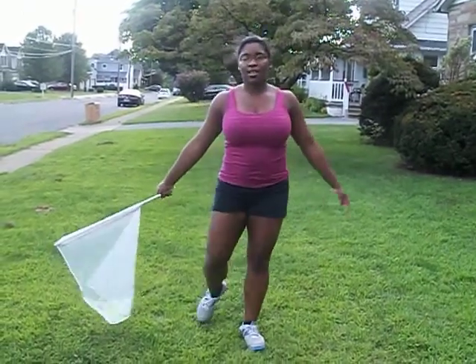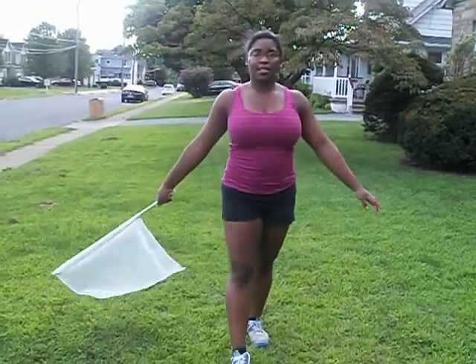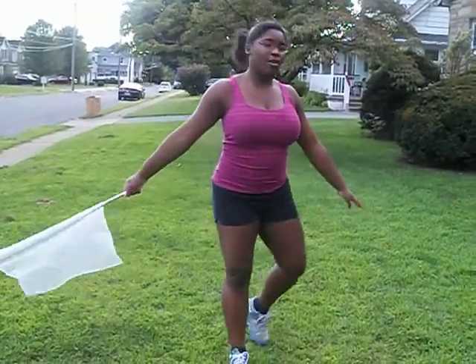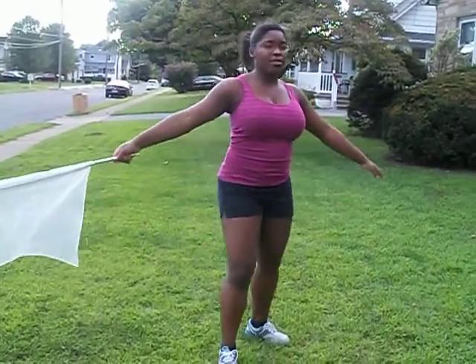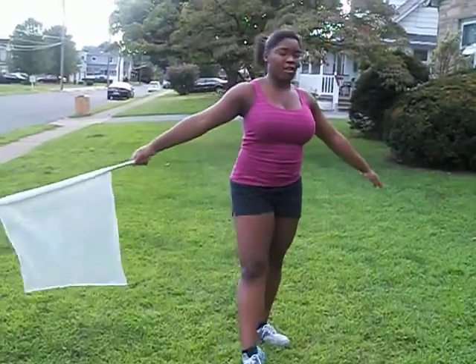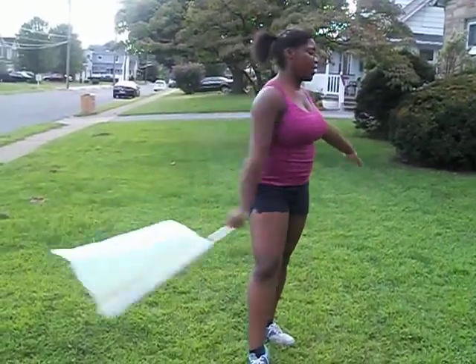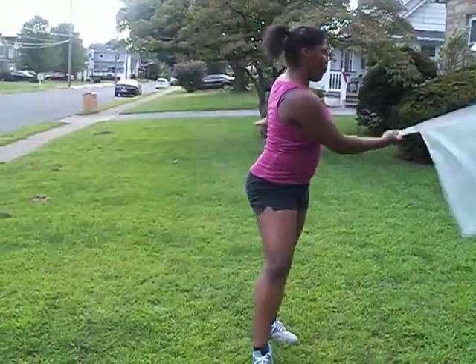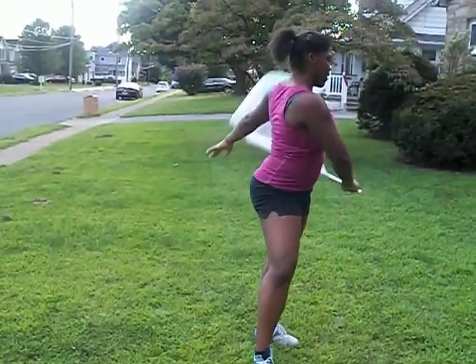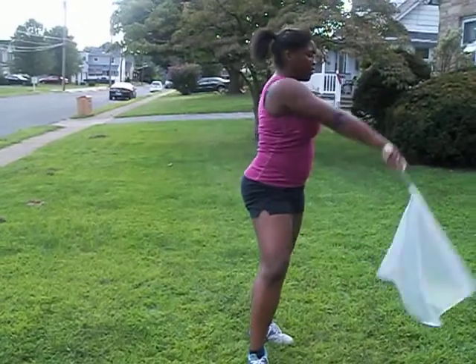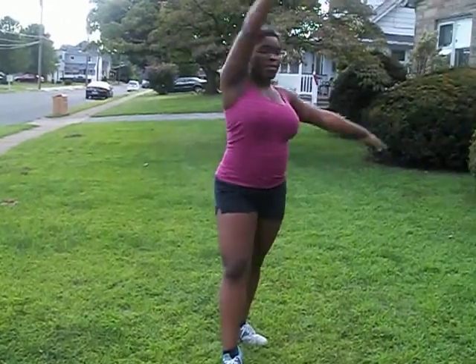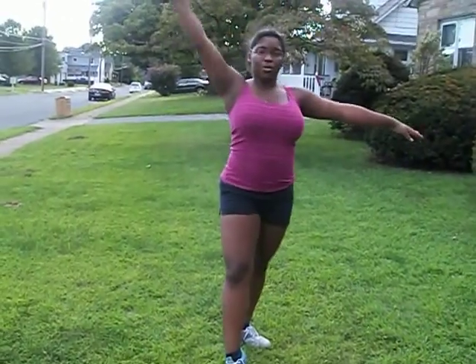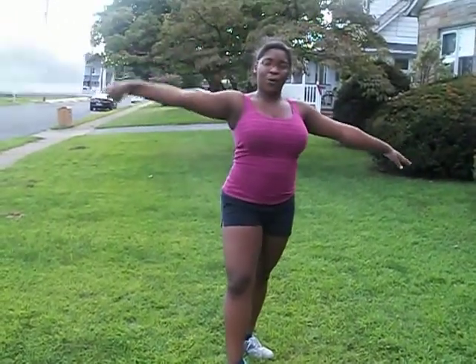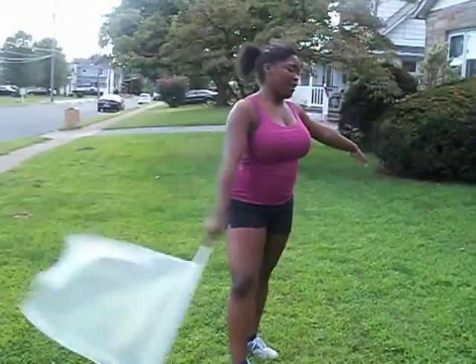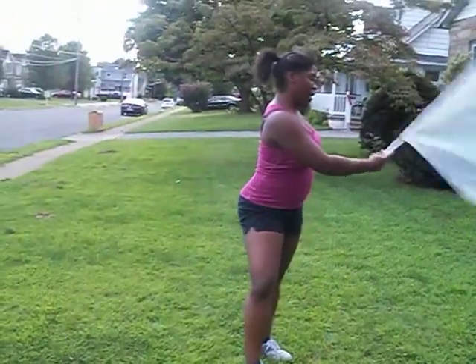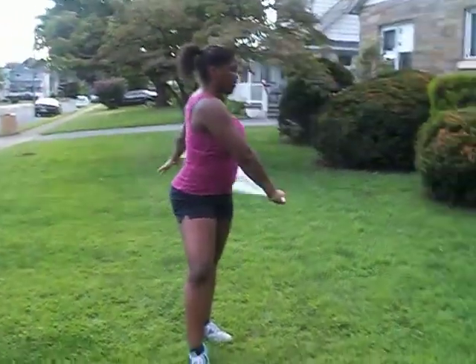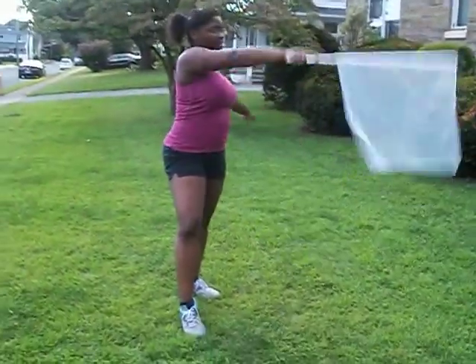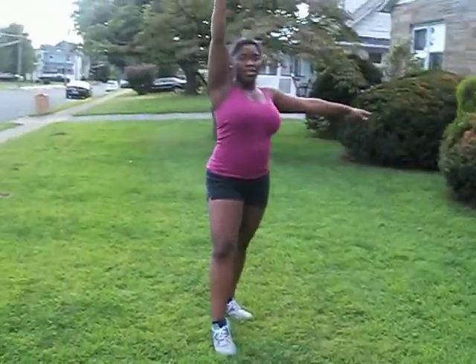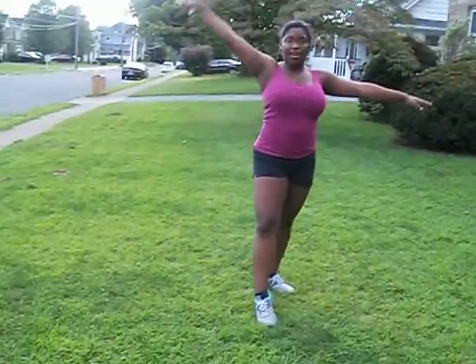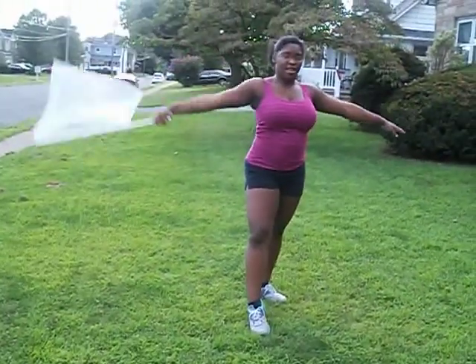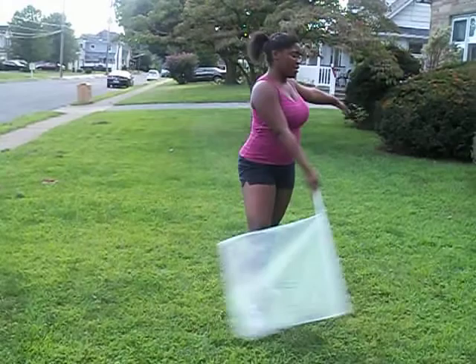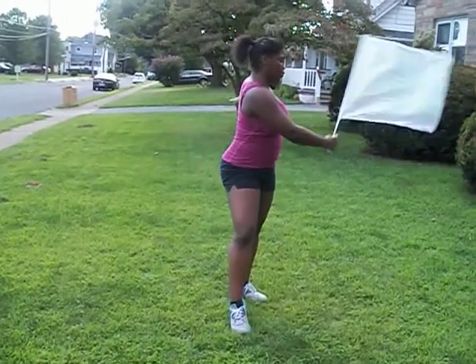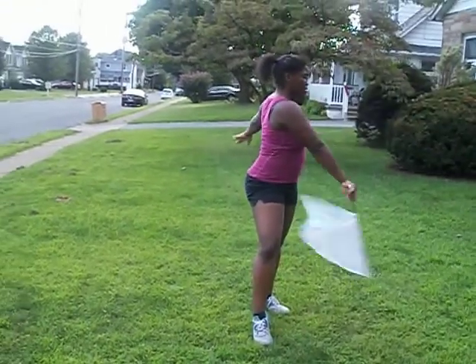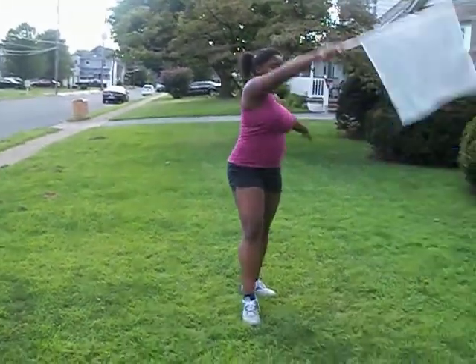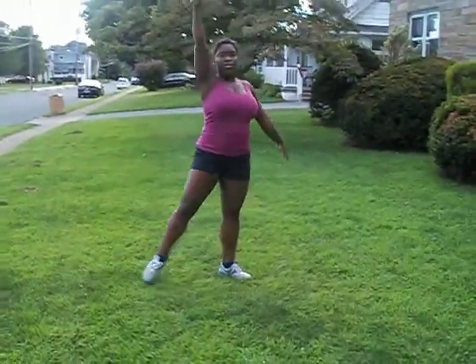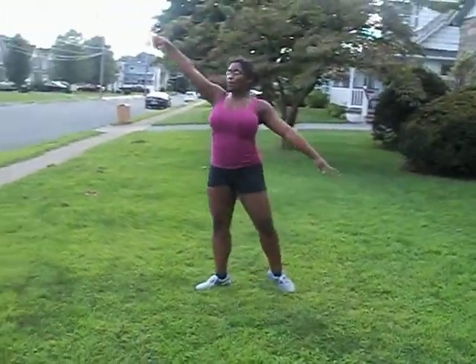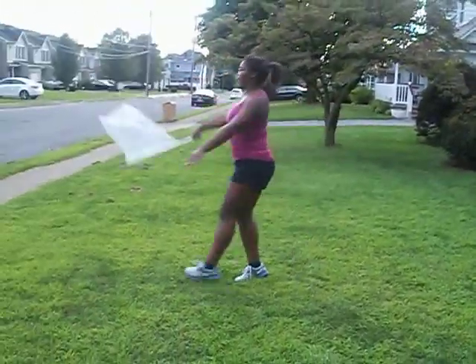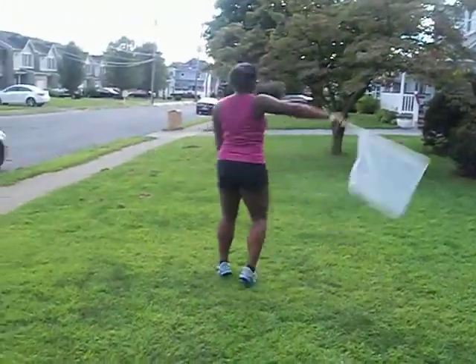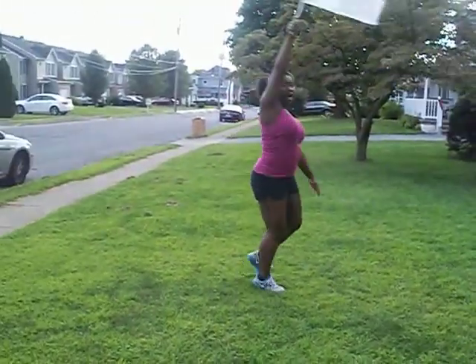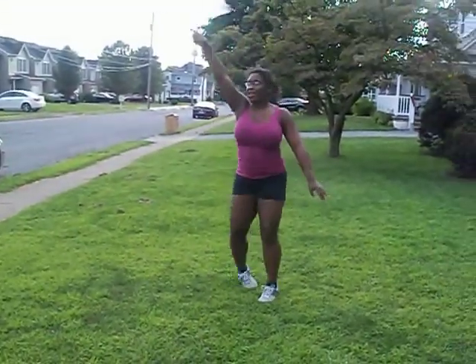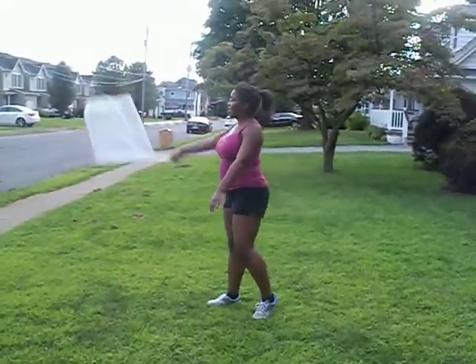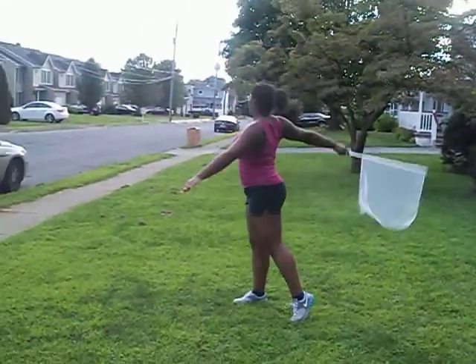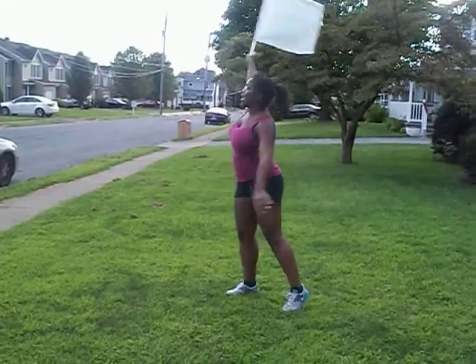Now, the slow count, so it goes 1, 2, 3, 4, 5, 6, 7, 8. 1, 2, 3, 4, 5, 6, 7, 8.